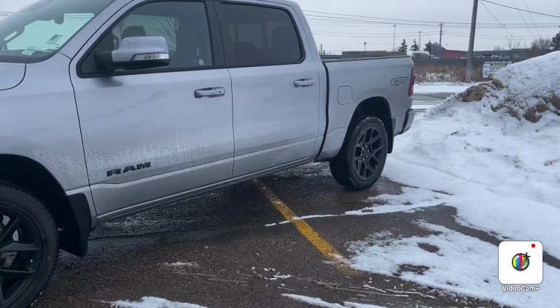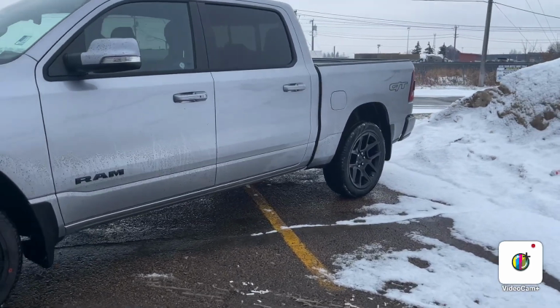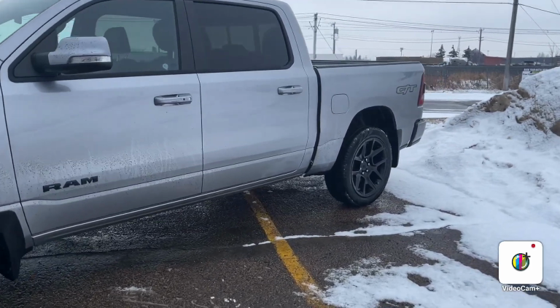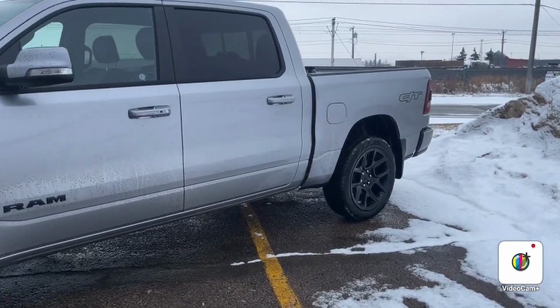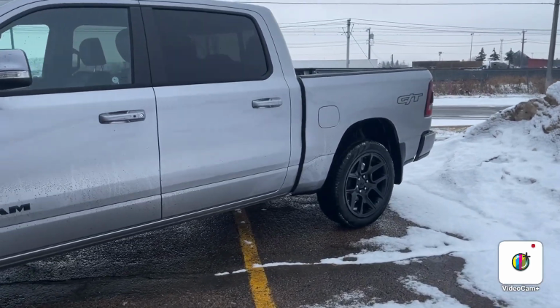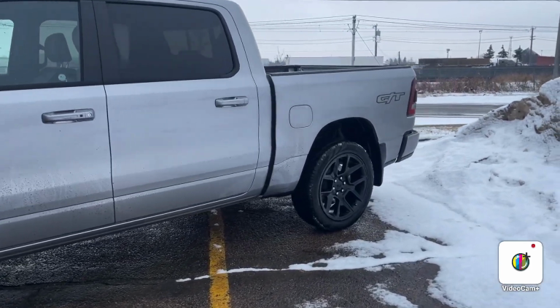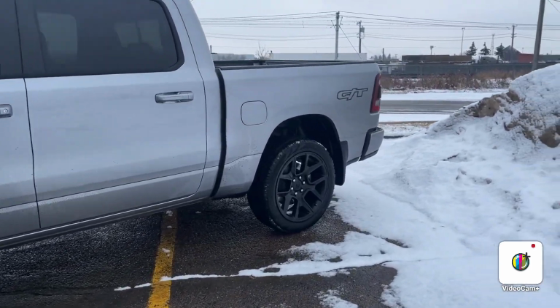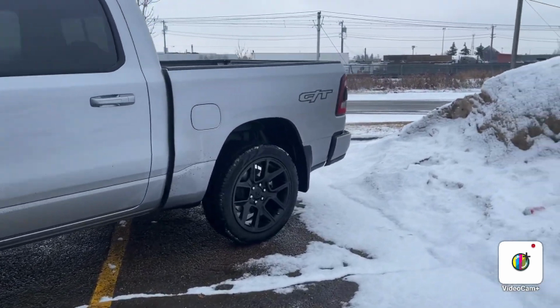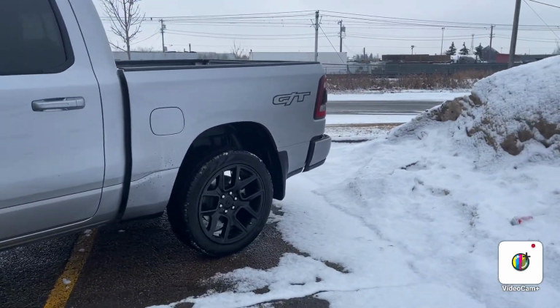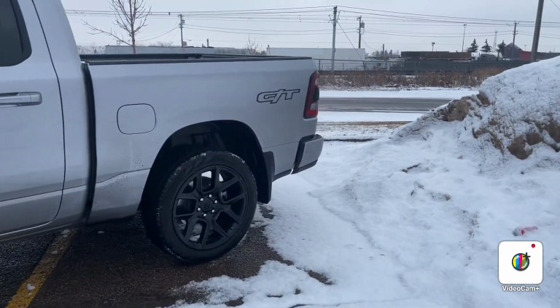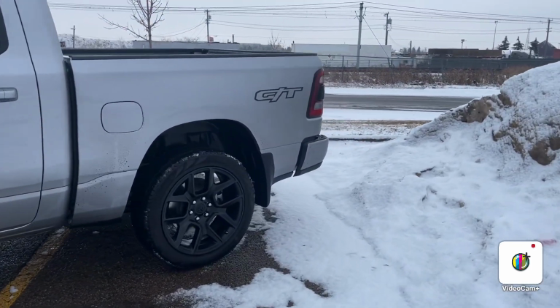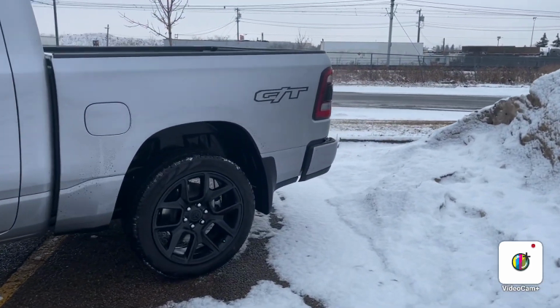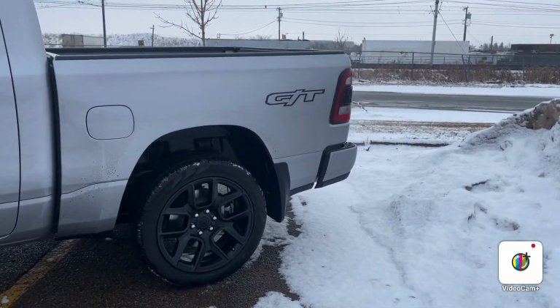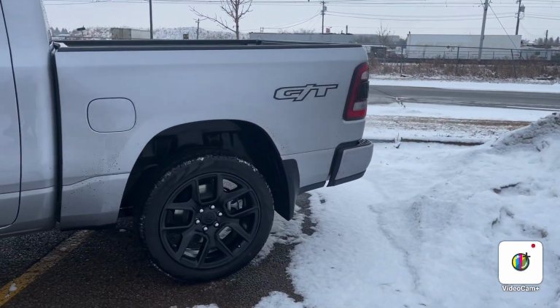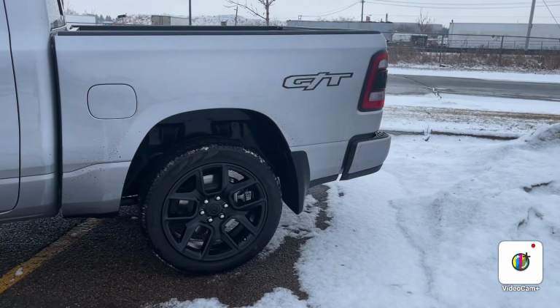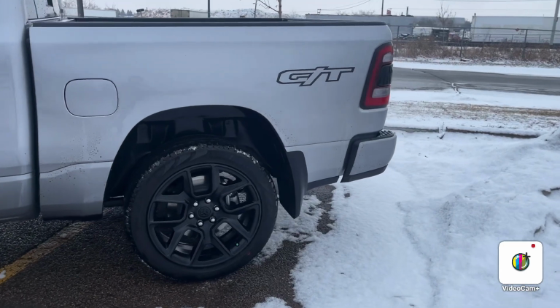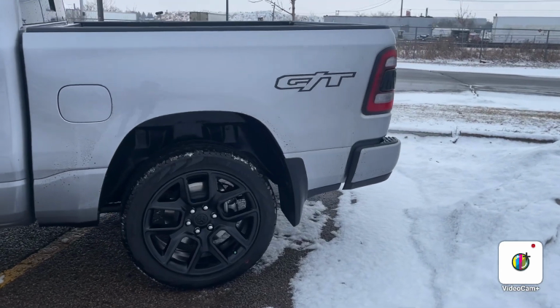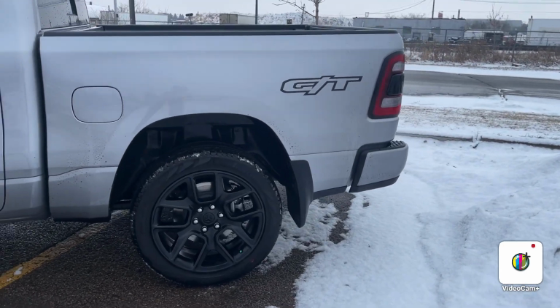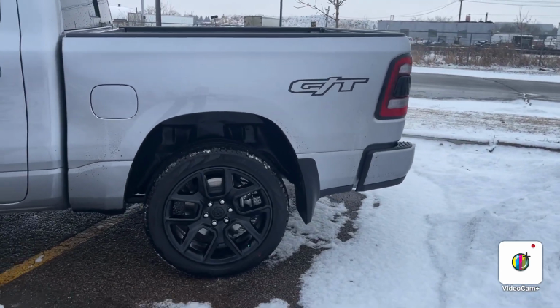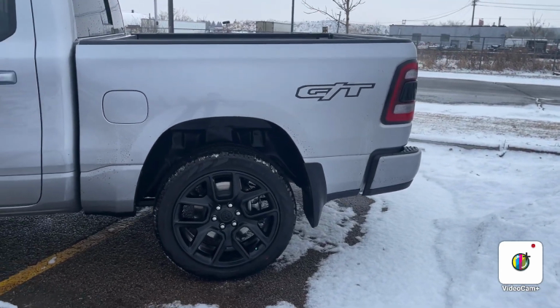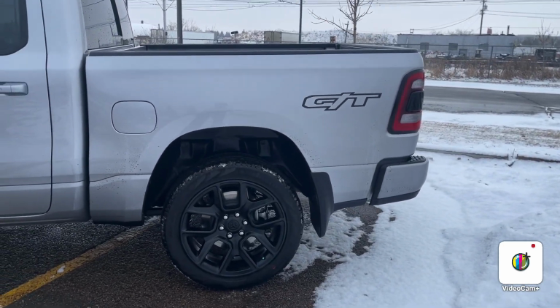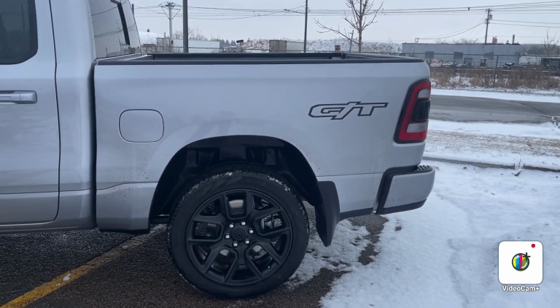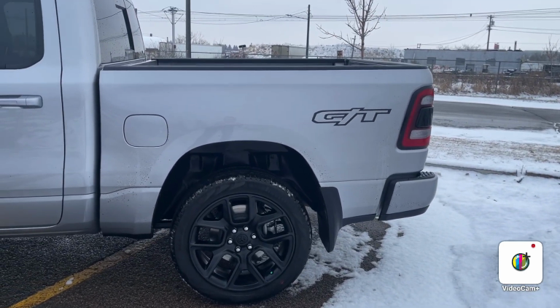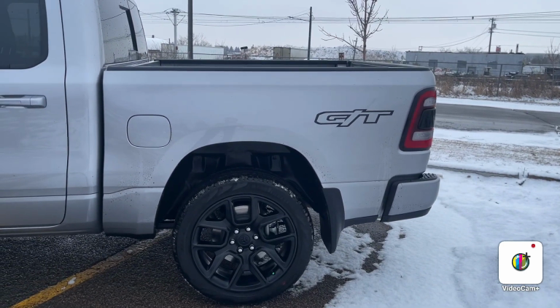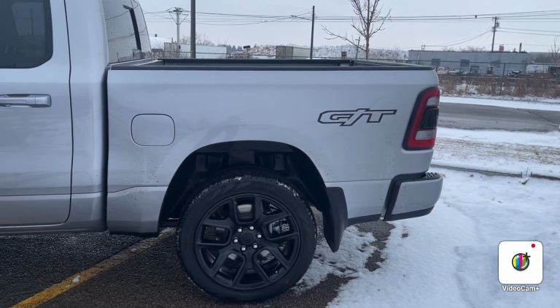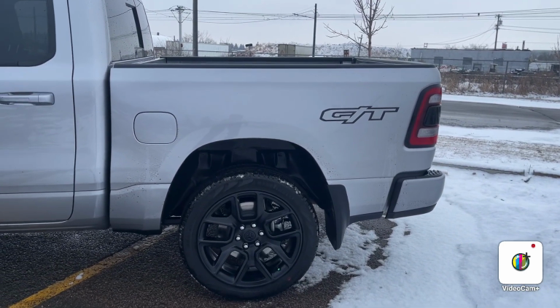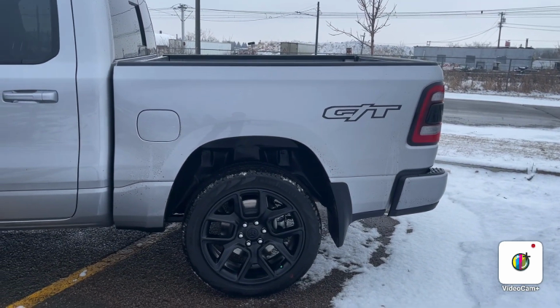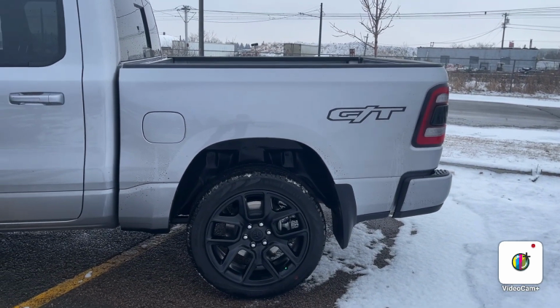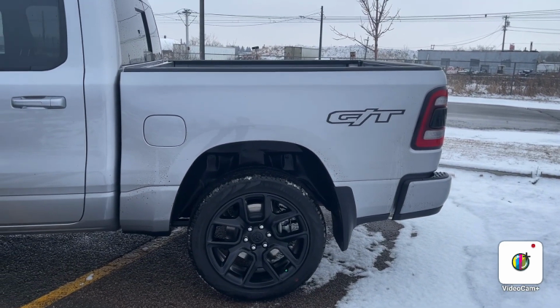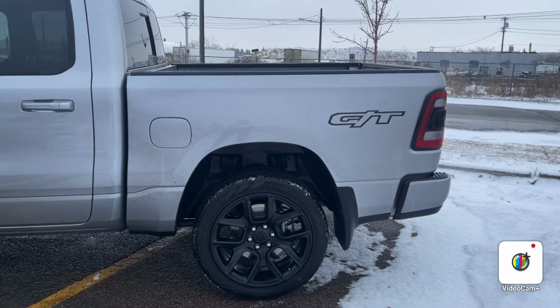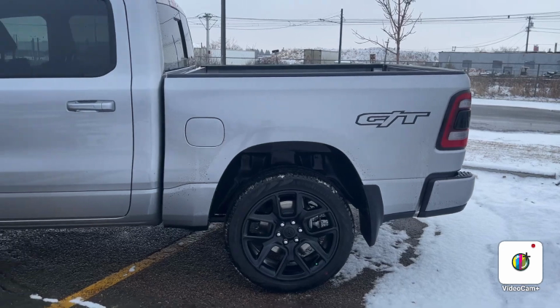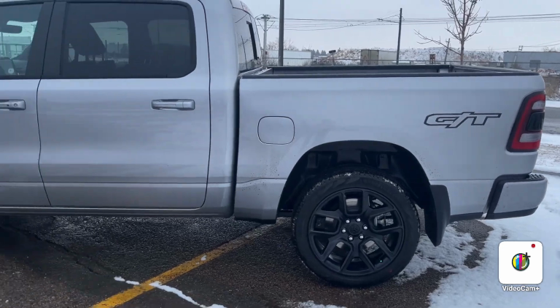This is the crew cab with the 5'7 box and the dual exhaust cat-back system that comes with the GT package.